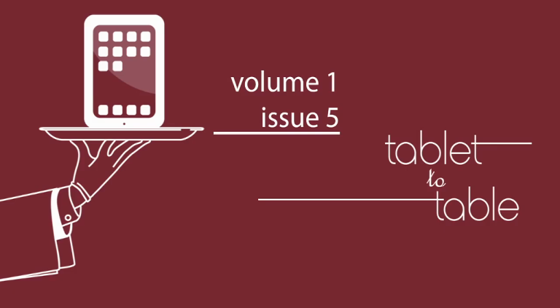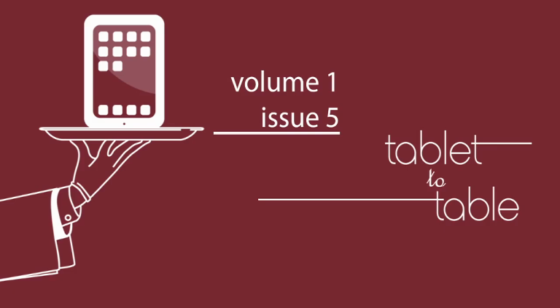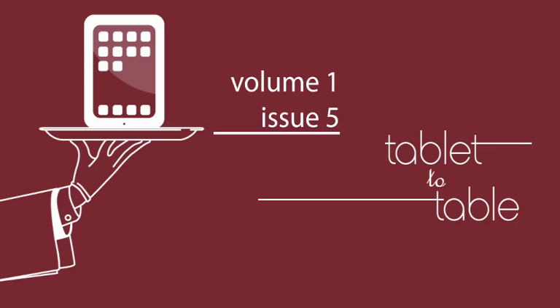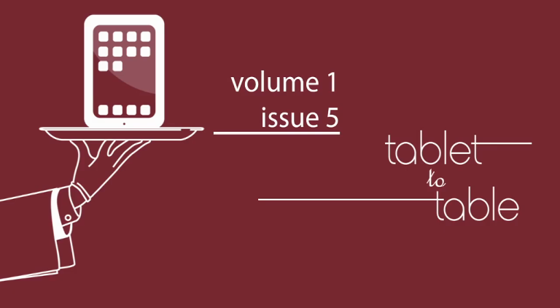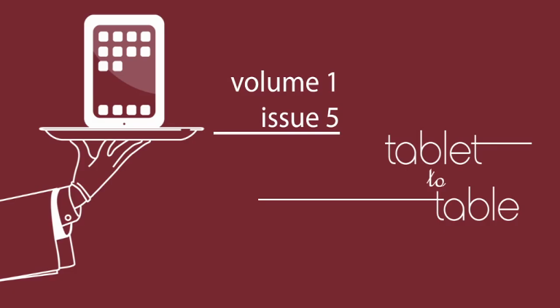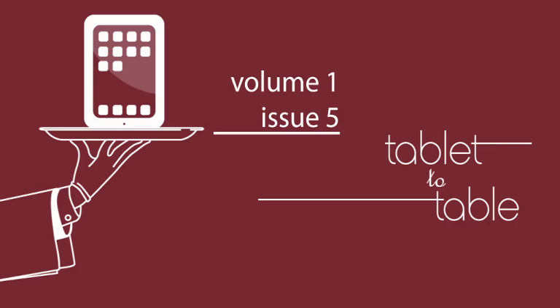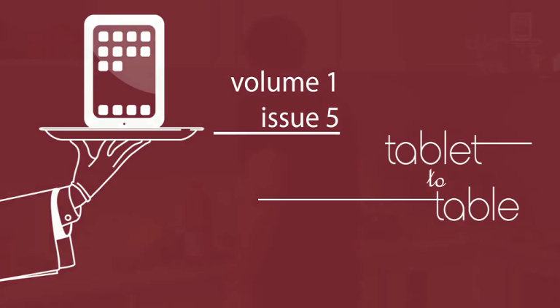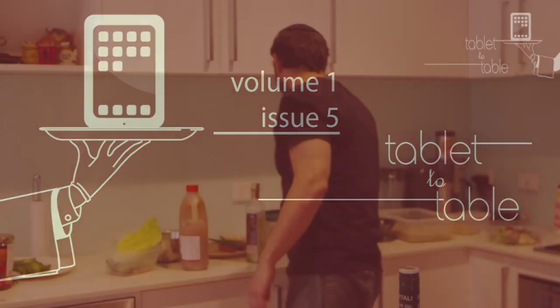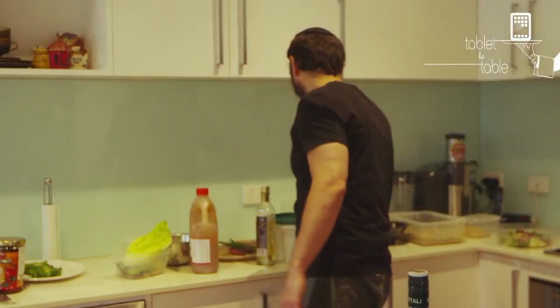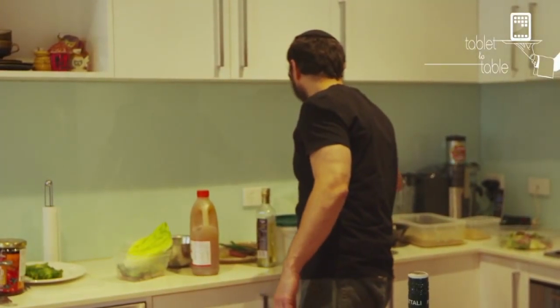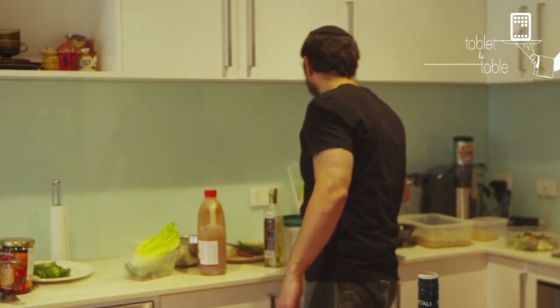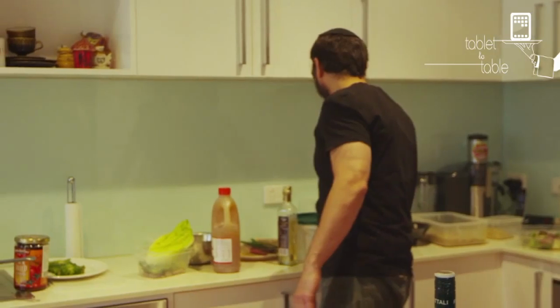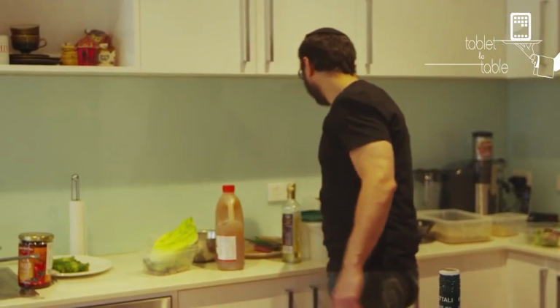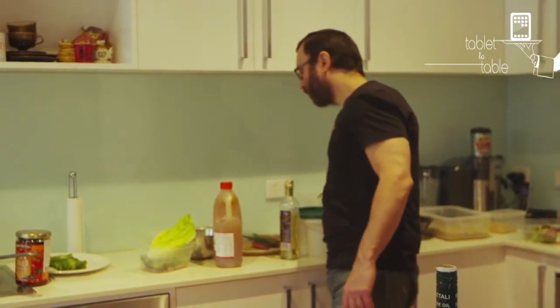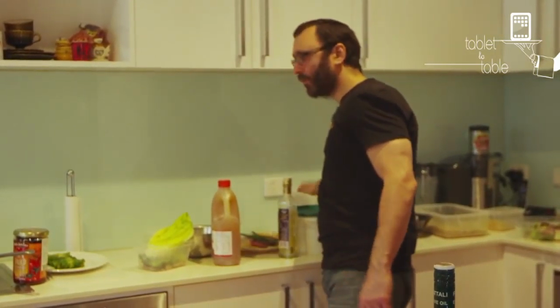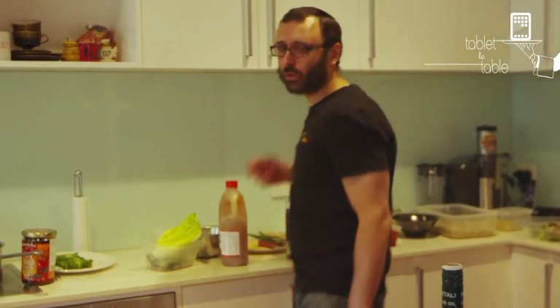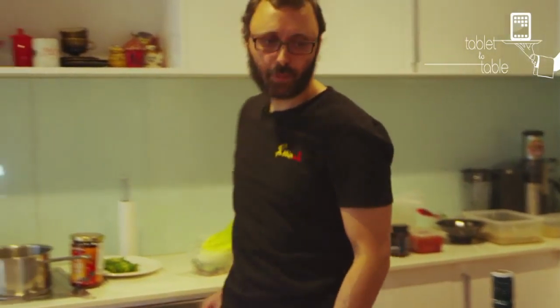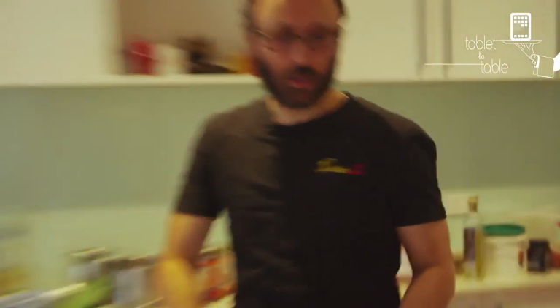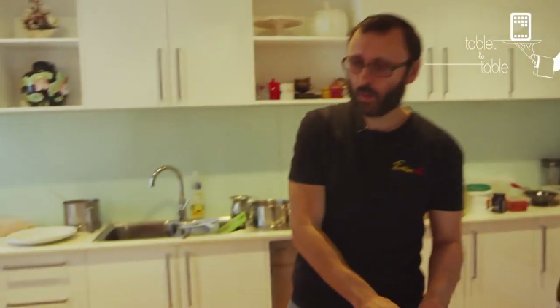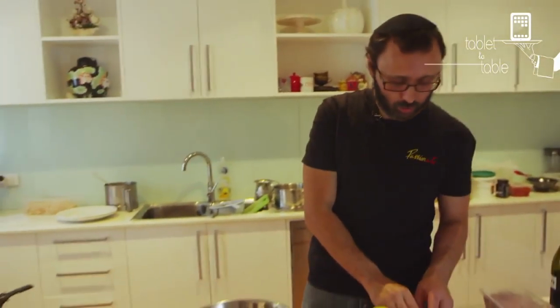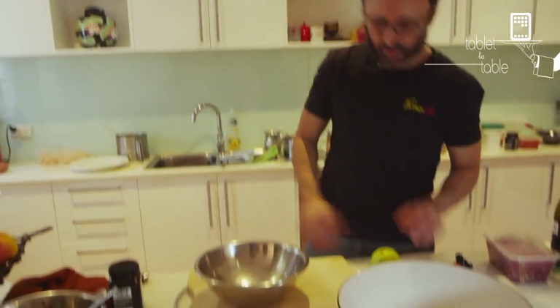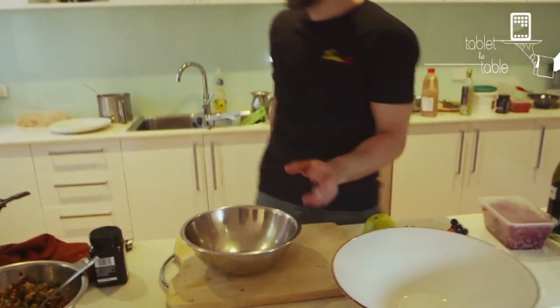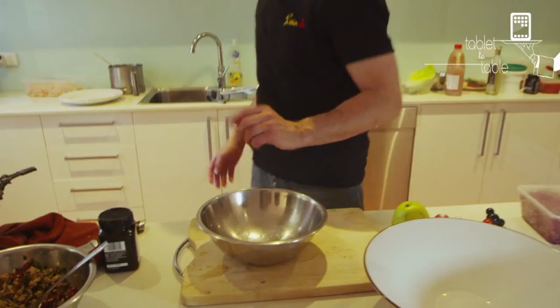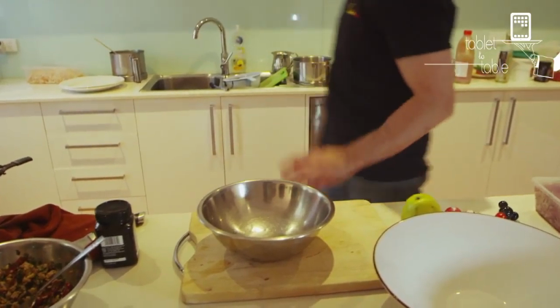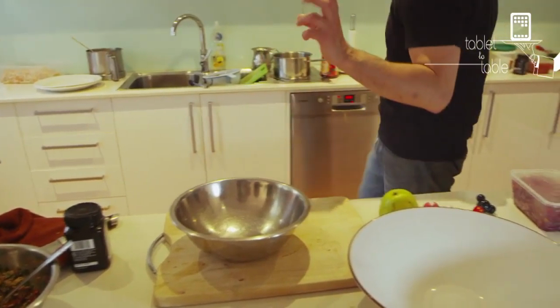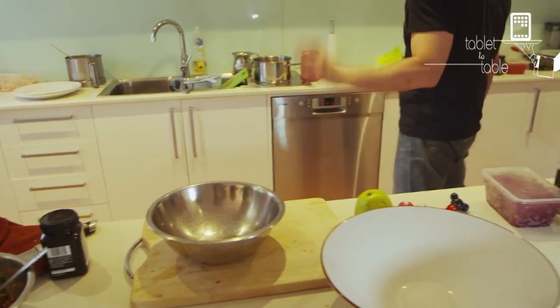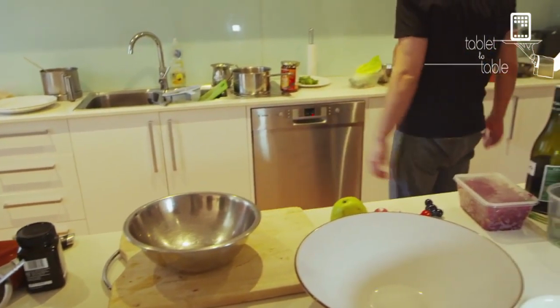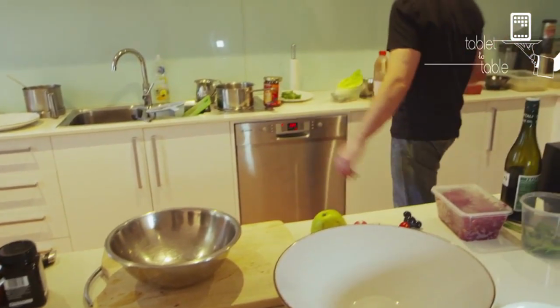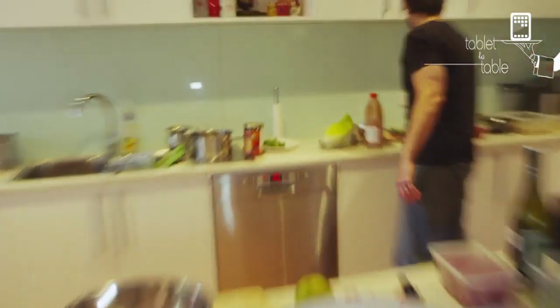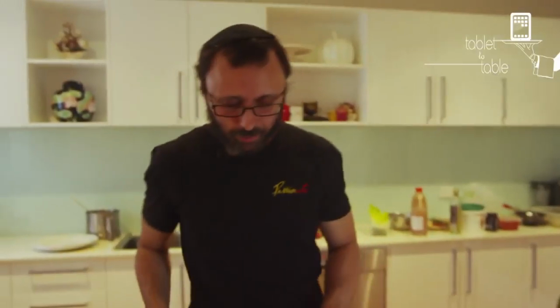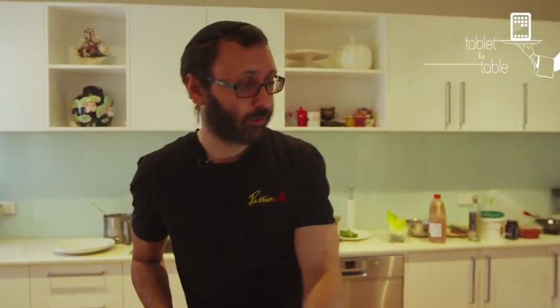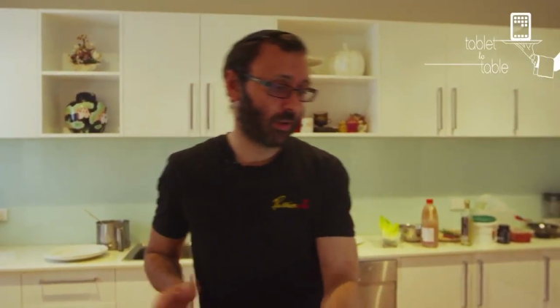So everybody knows coleslaw. I thought we're going to do a different coleslaw, basically. We're going to use Savoy cabbage, which is nice and fresh, but first we have to make a dressing.